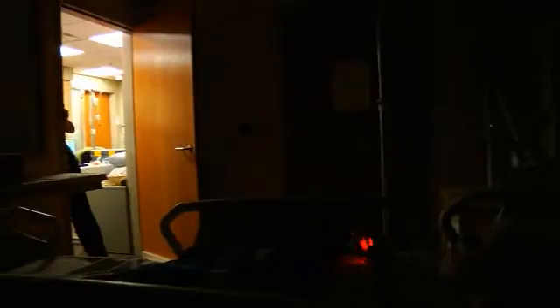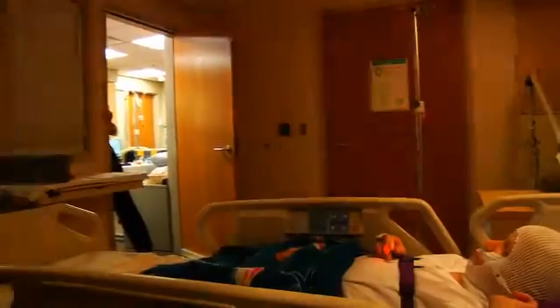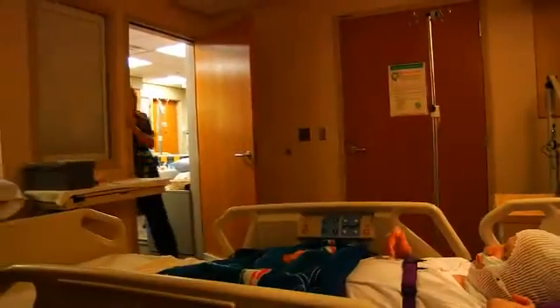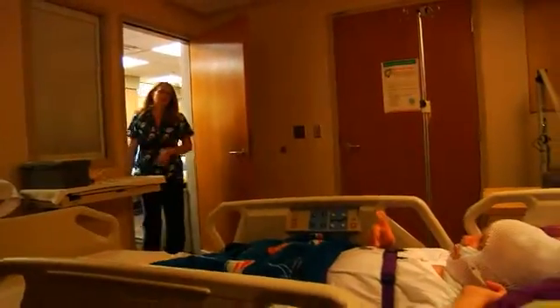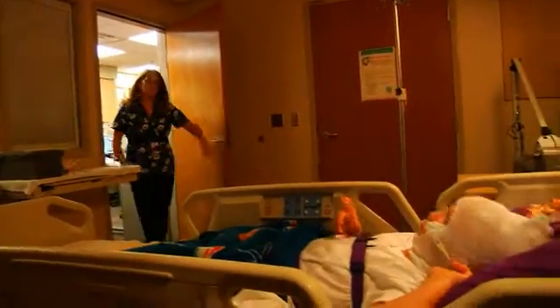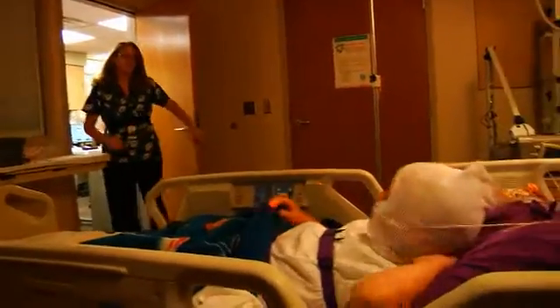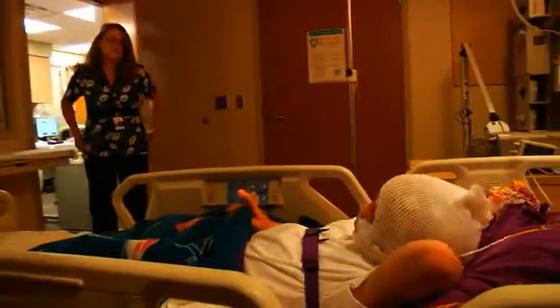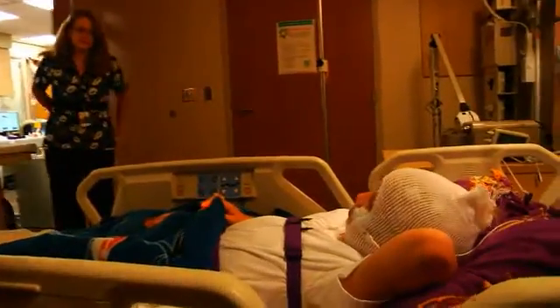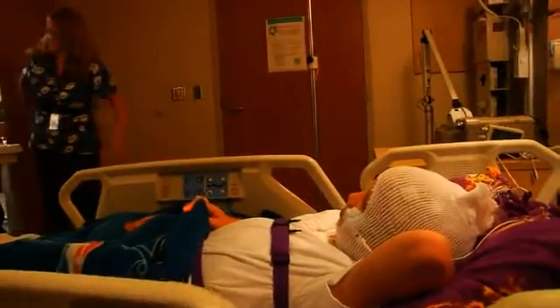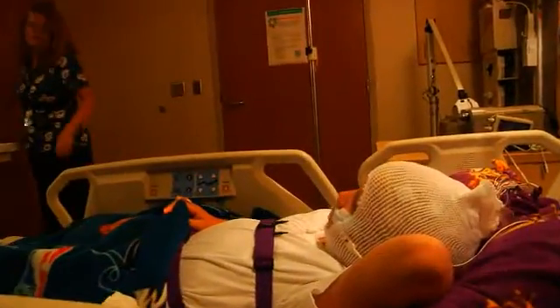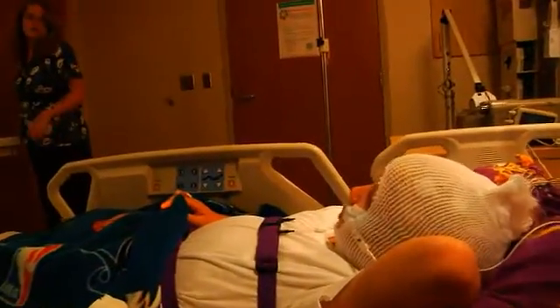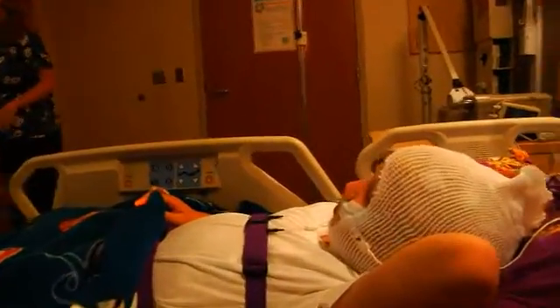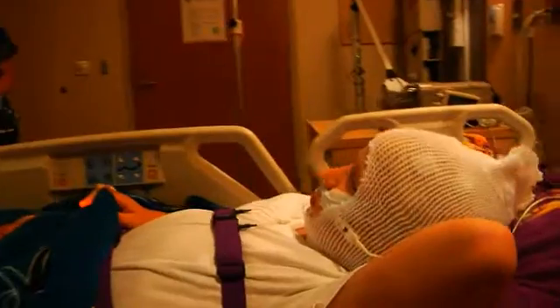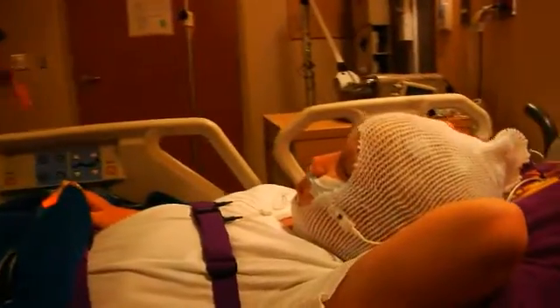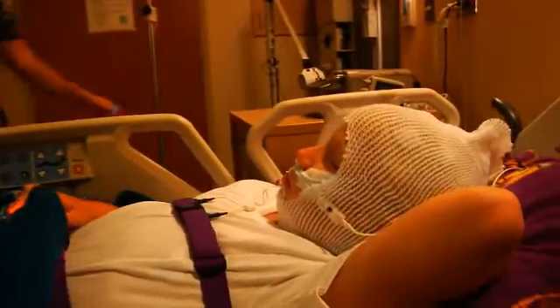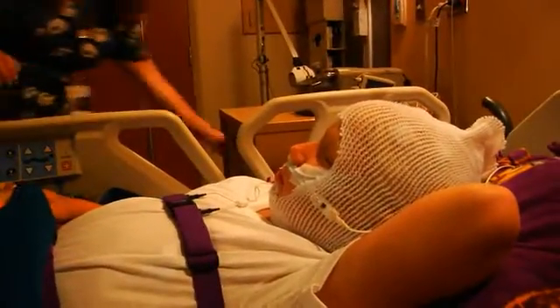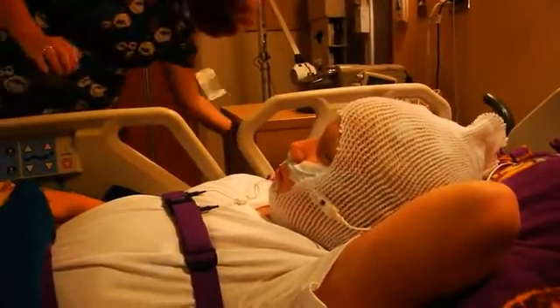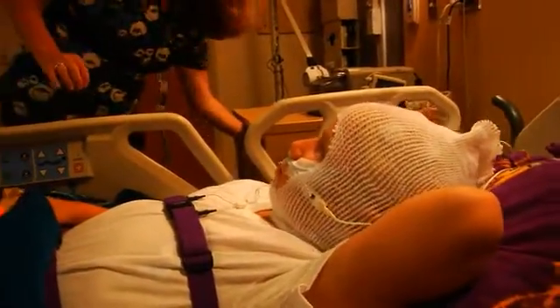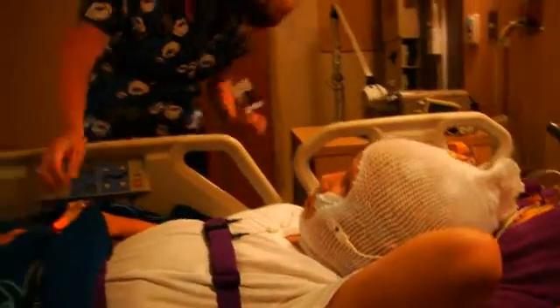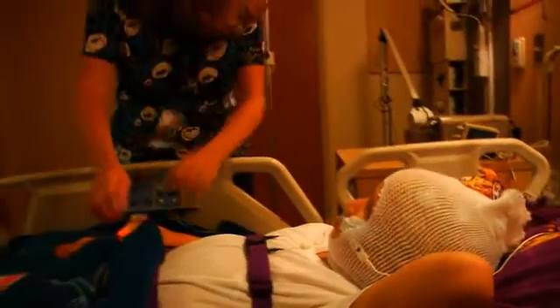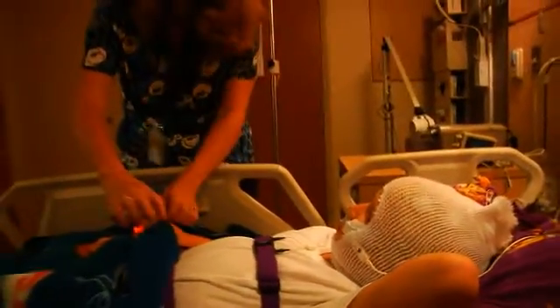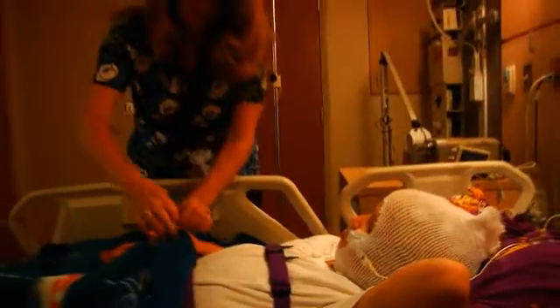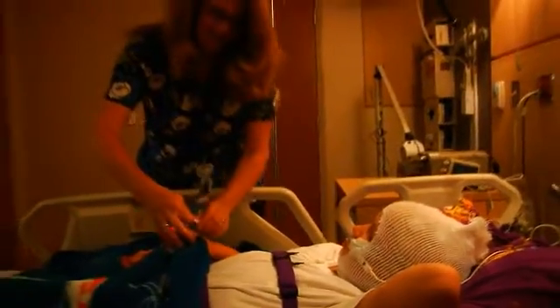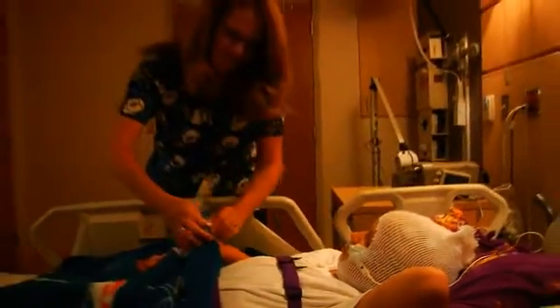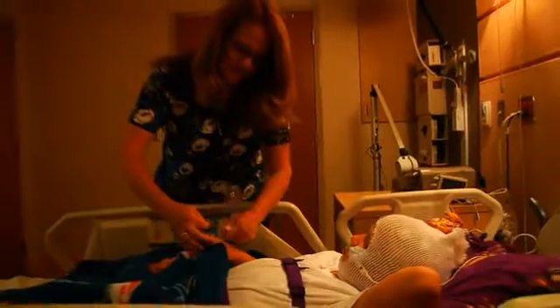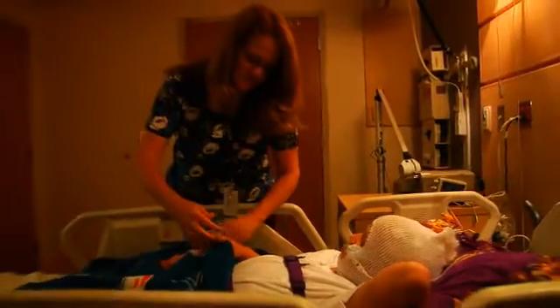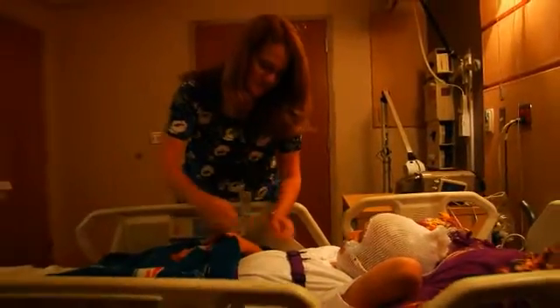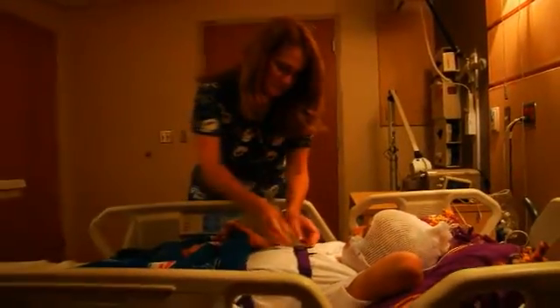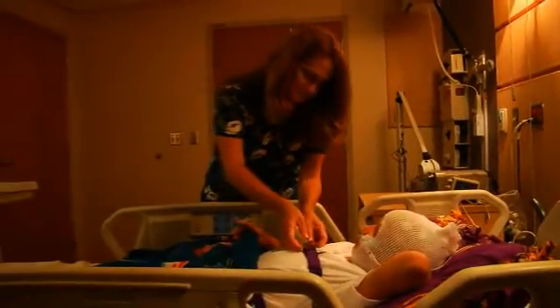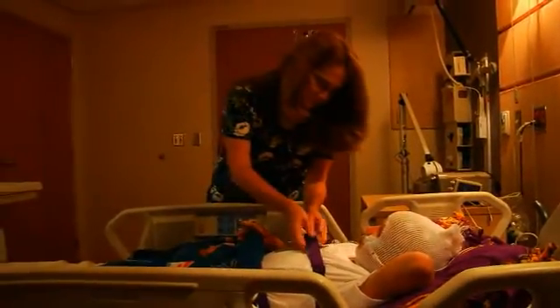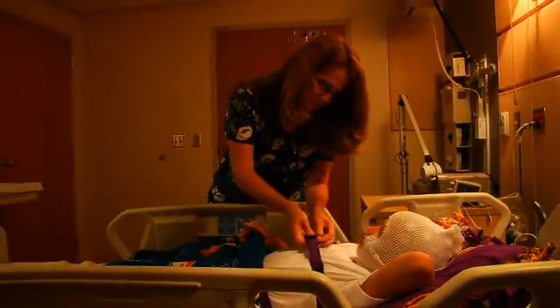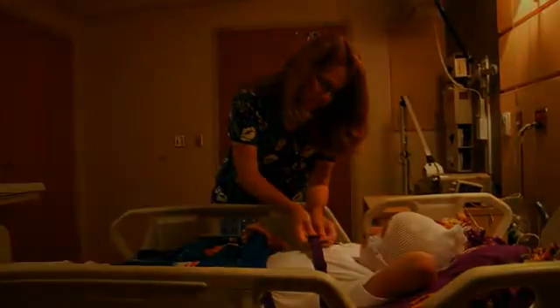Before you know it, it'll be morning — time to go home! Your doctor will call your mom or dad after the visit to tell them how everything went. They'll review your results and talk about next steps to help you get a better night's sleep.